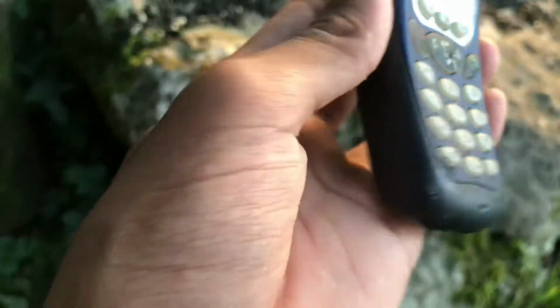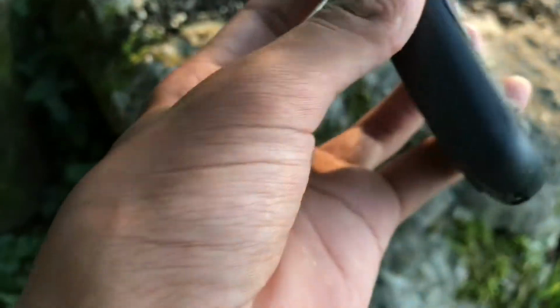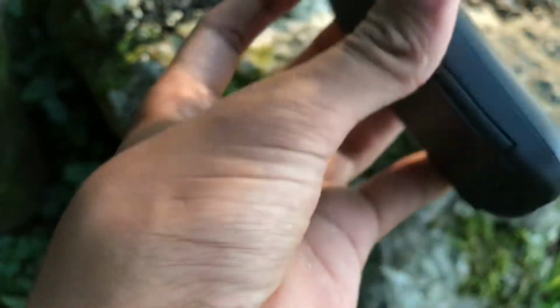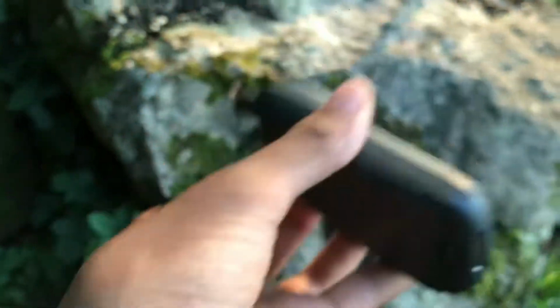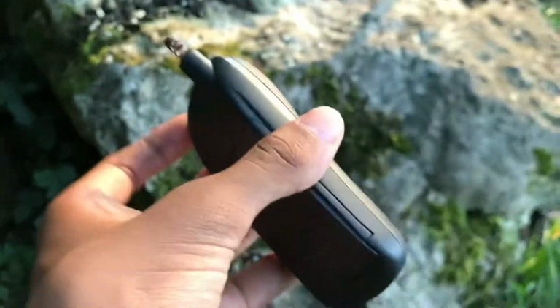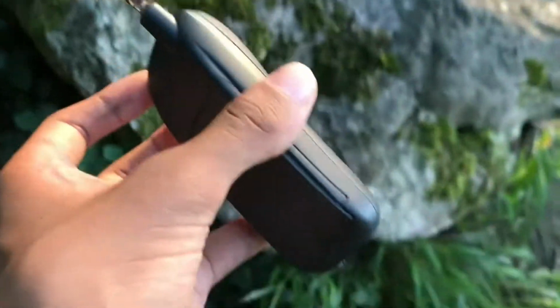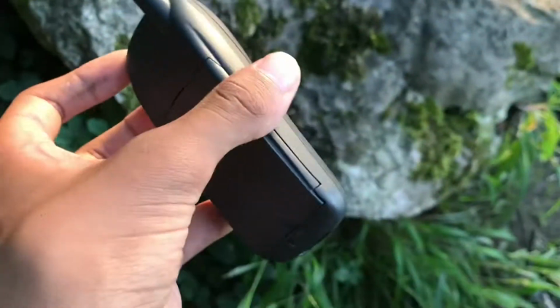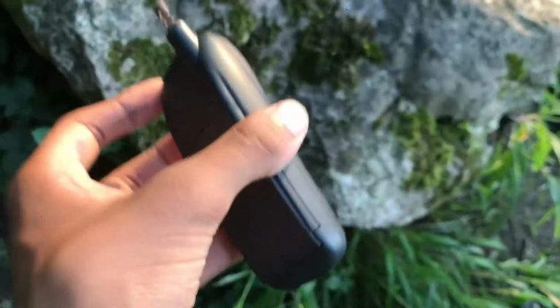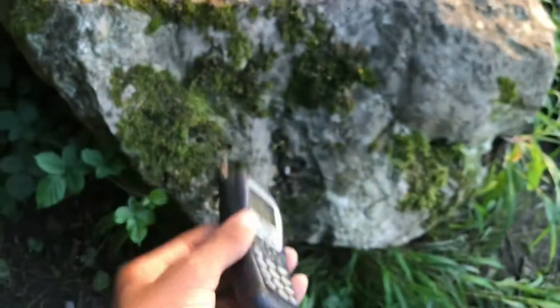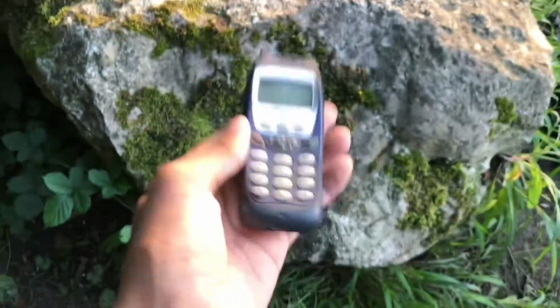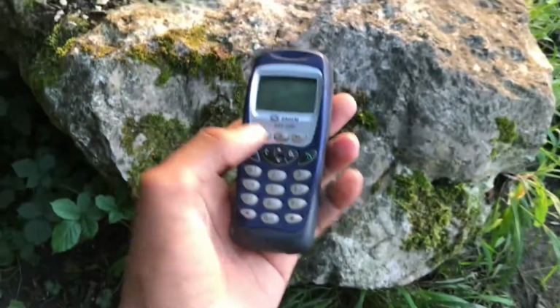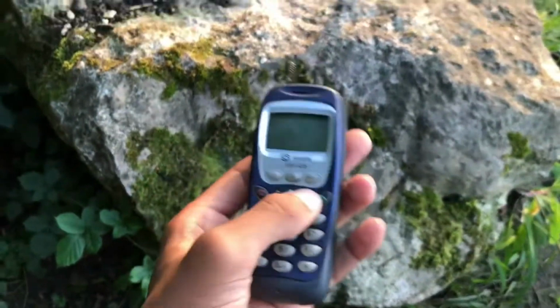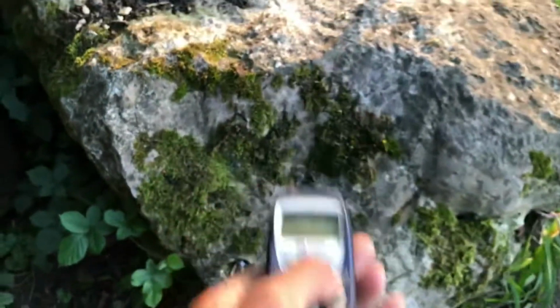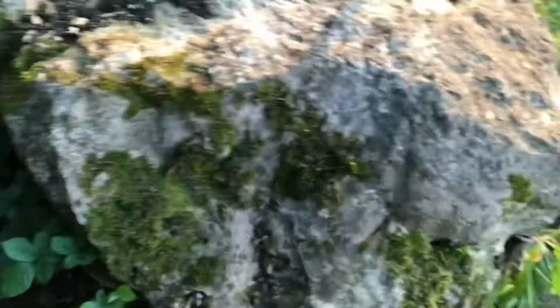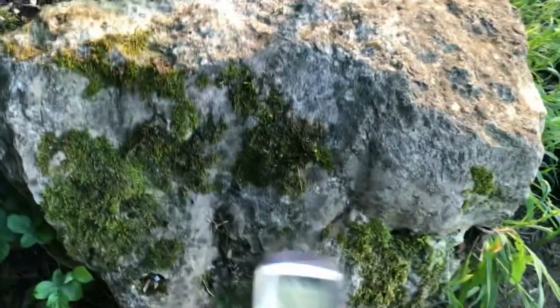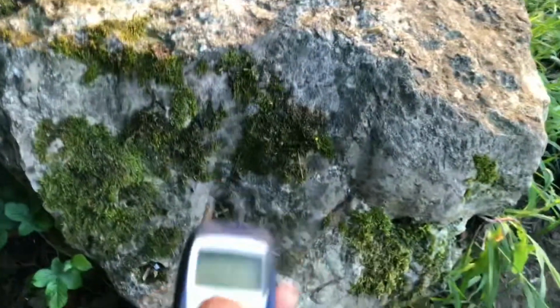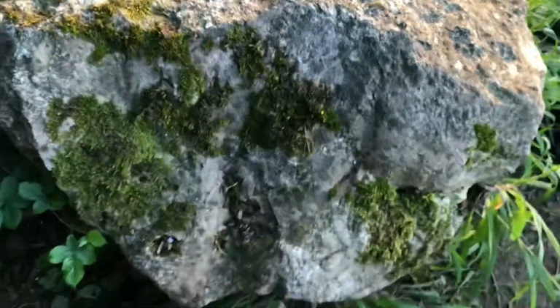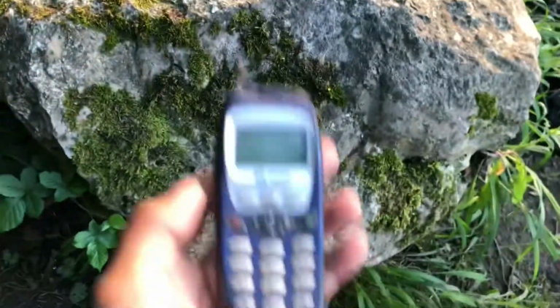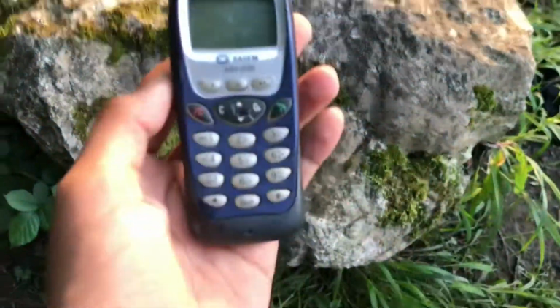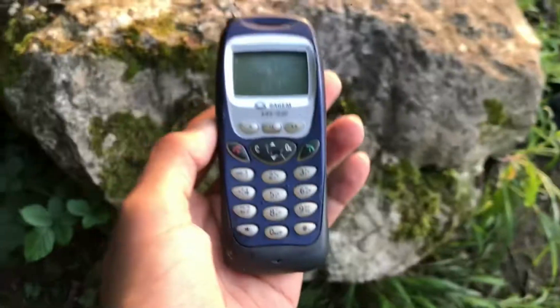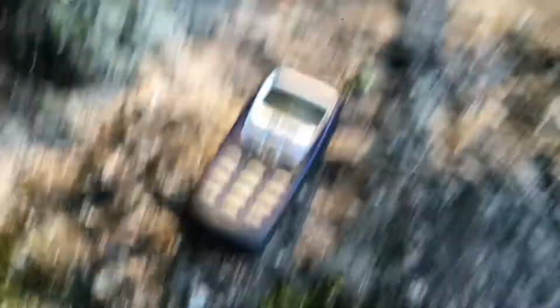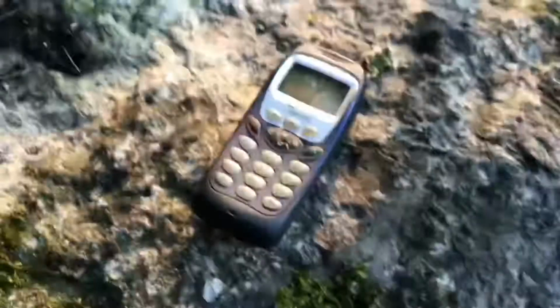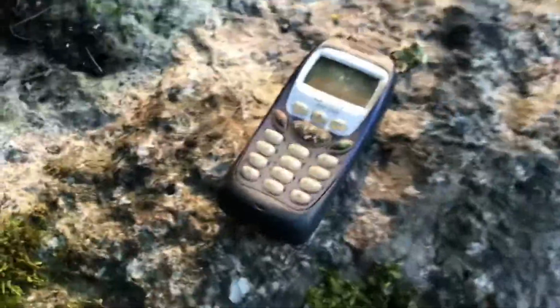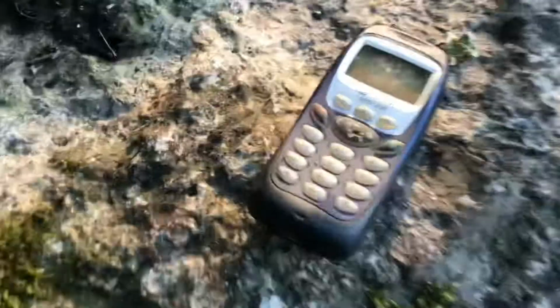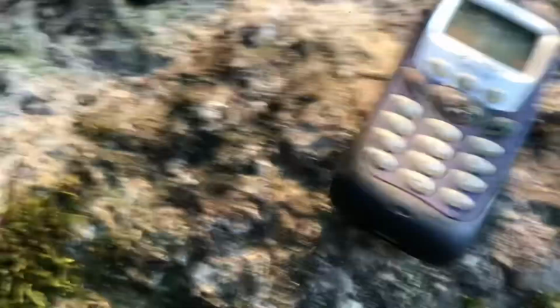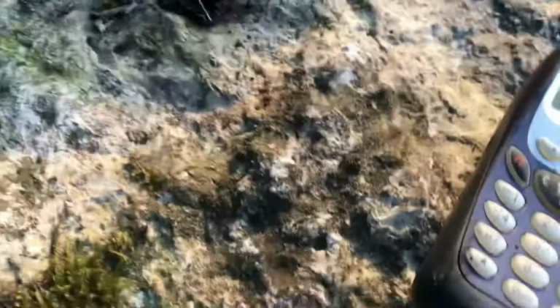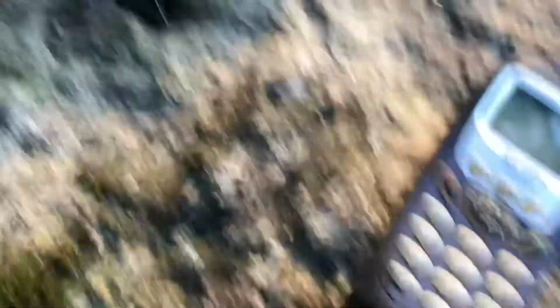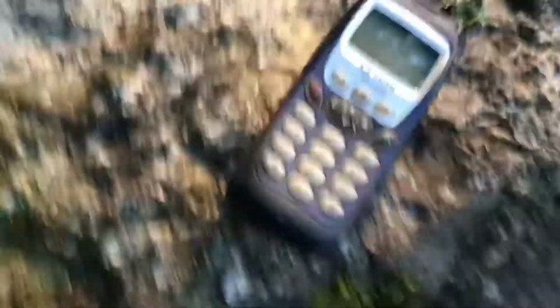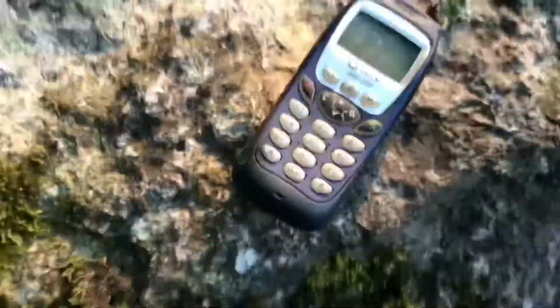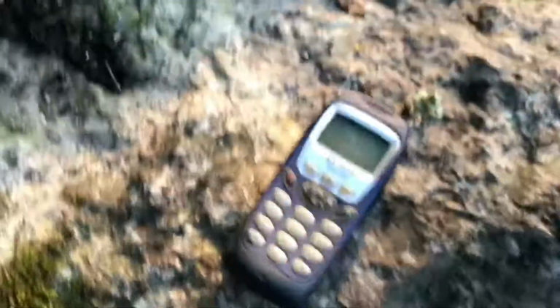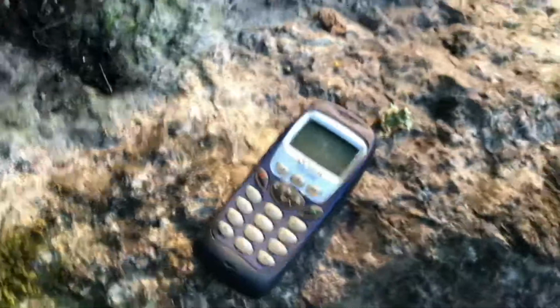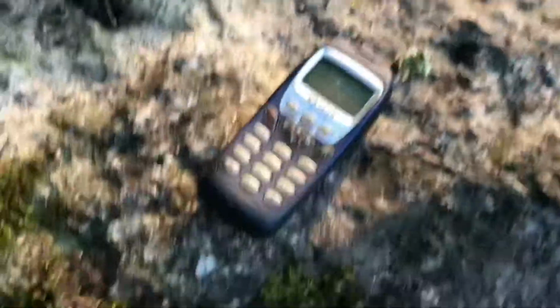Everything on this phone looks good. There will be no water test. All right, I think we should finish it off.